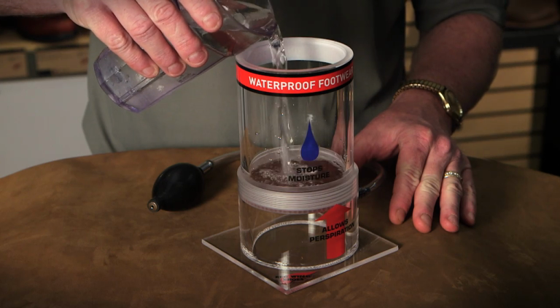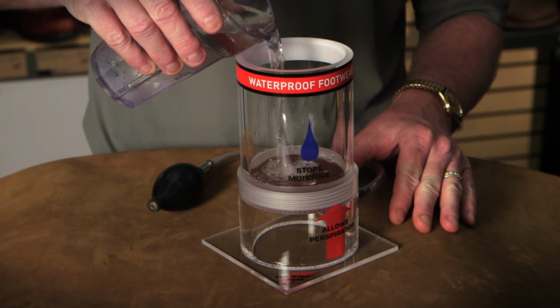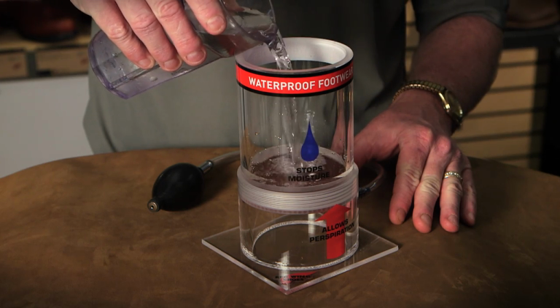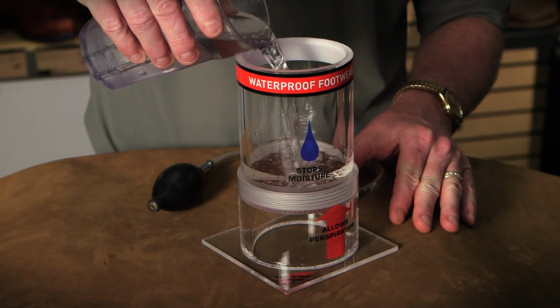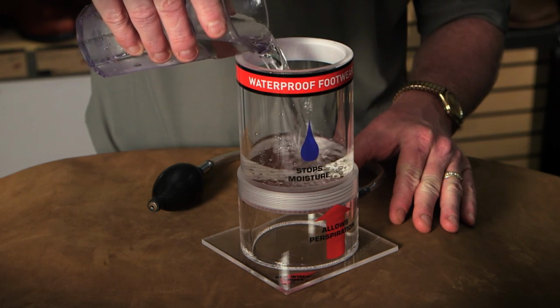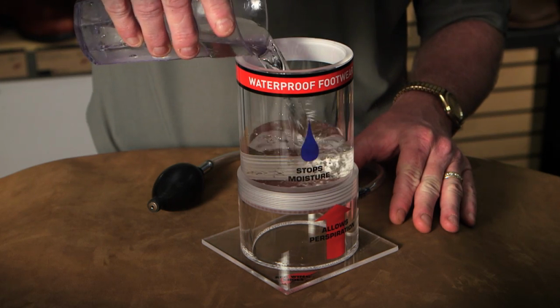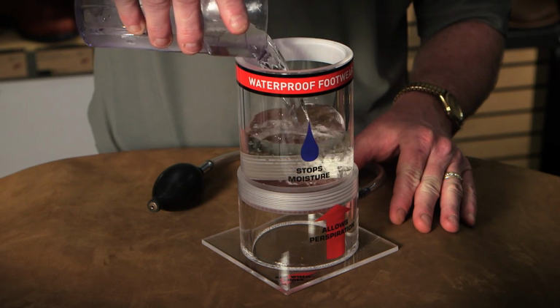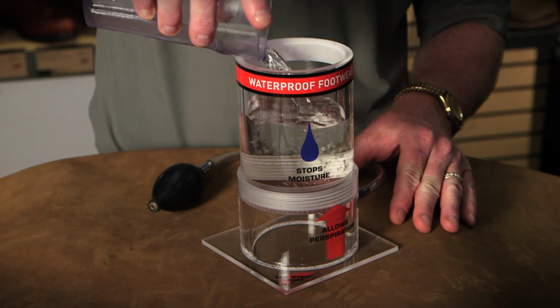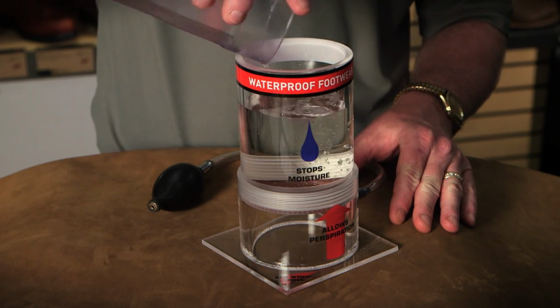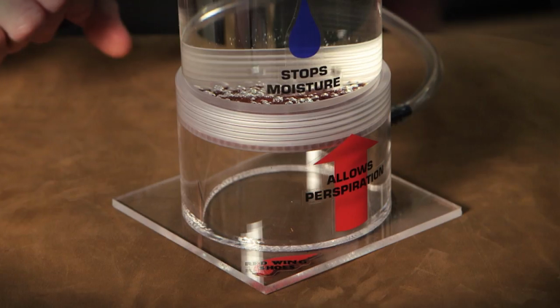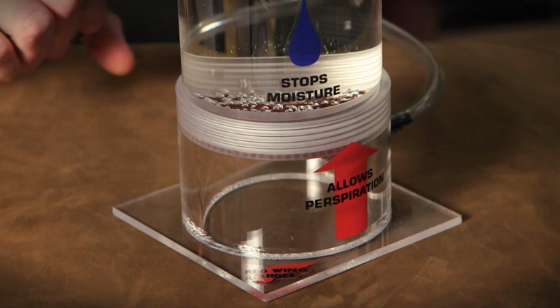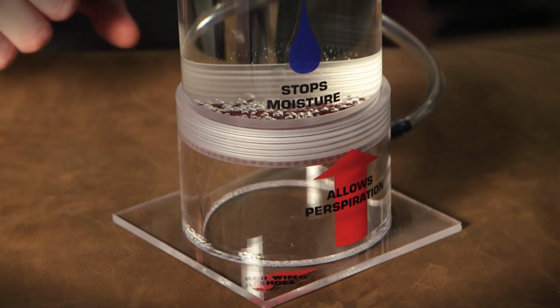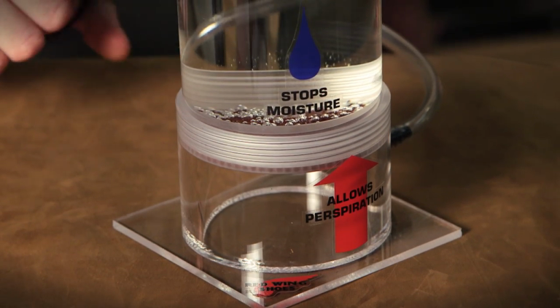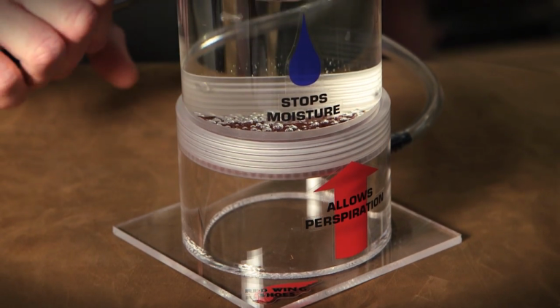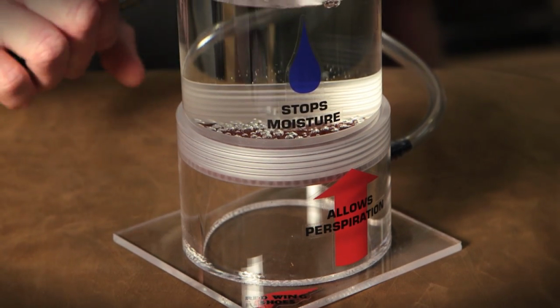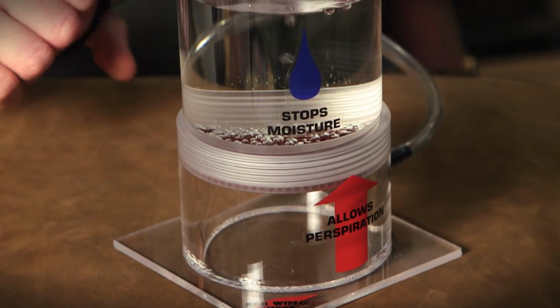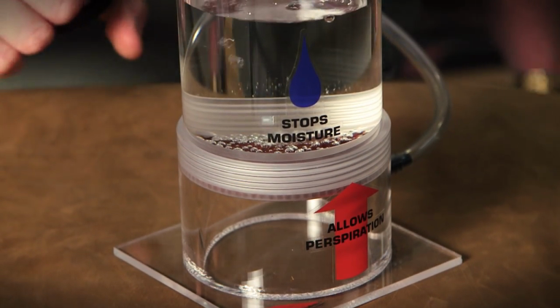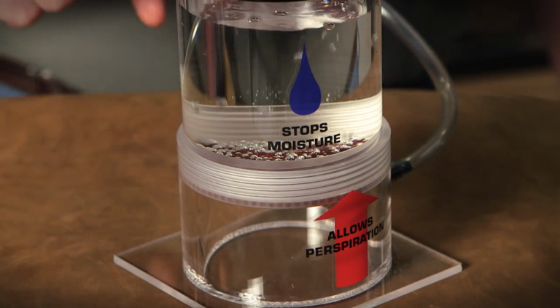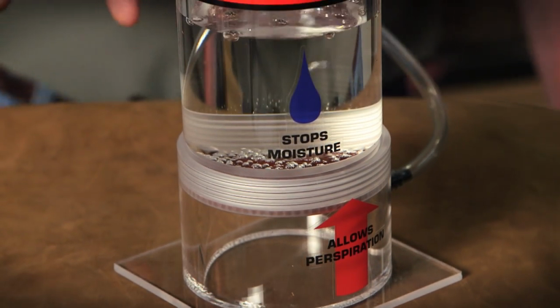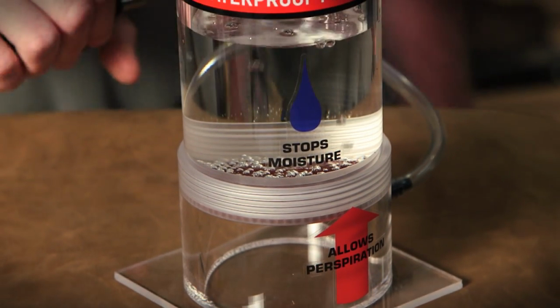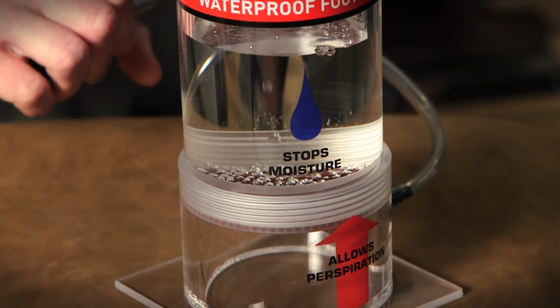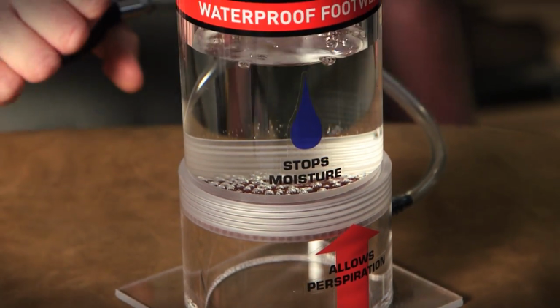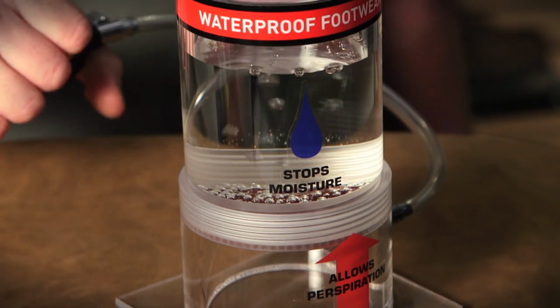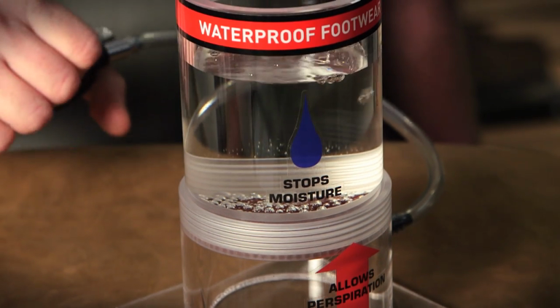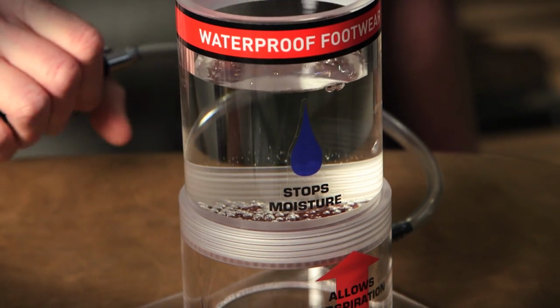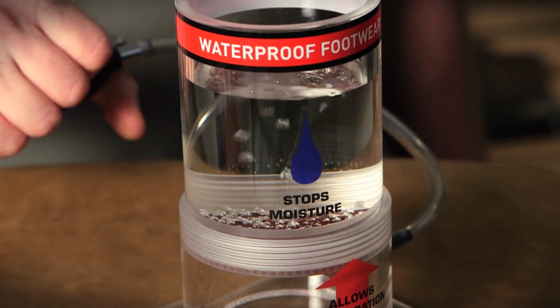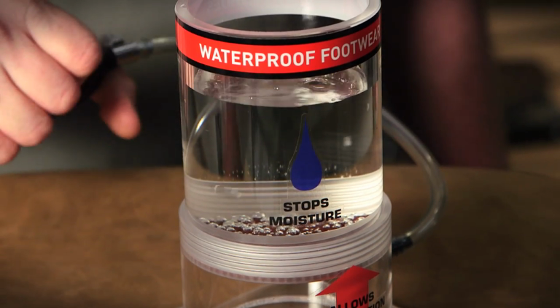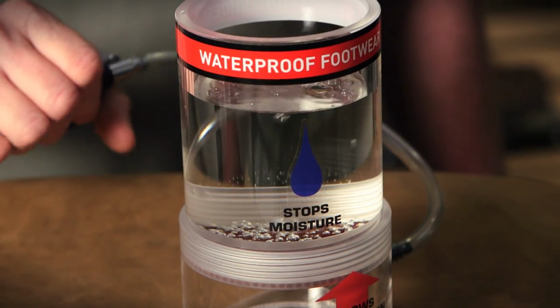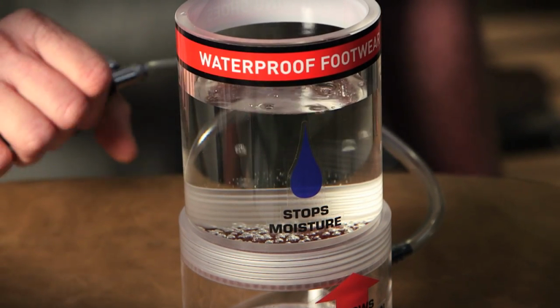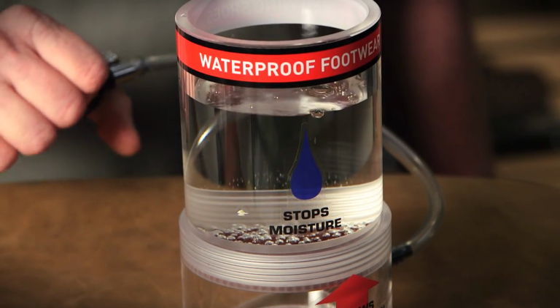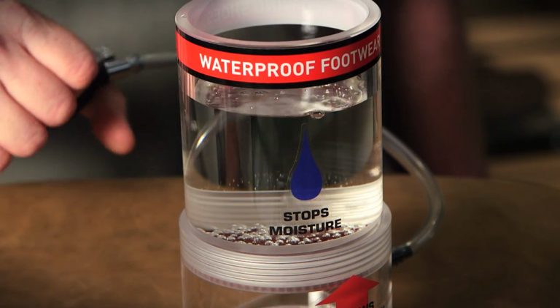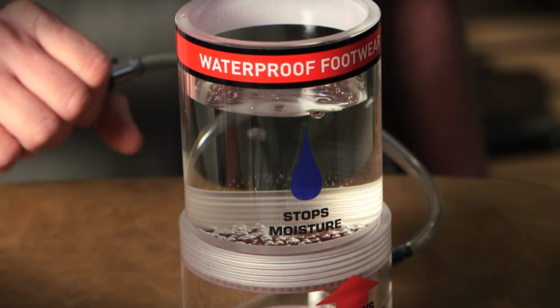This demonstration shows that your feet will stay dry because water is not going down through the leather and the membrane, yet your feet will stay cool and breathe as witnessed by the air bubbles coming up through the three-layer Red Wing waterproof system.